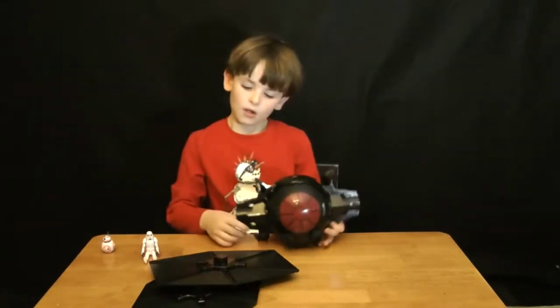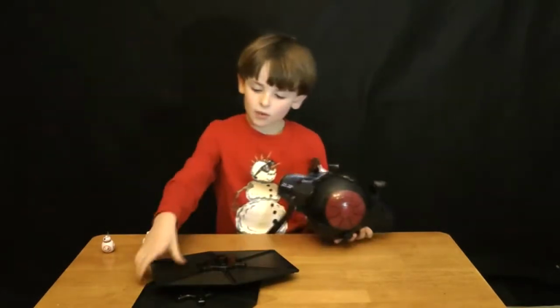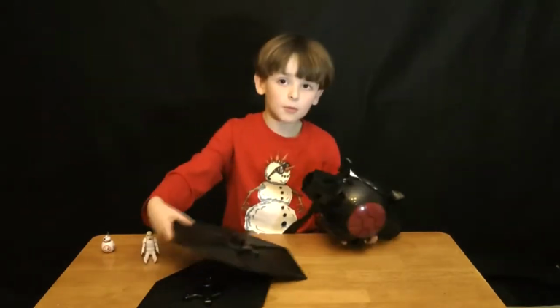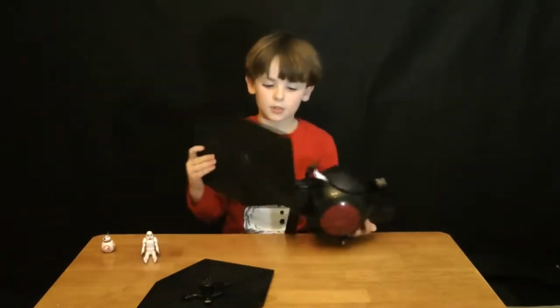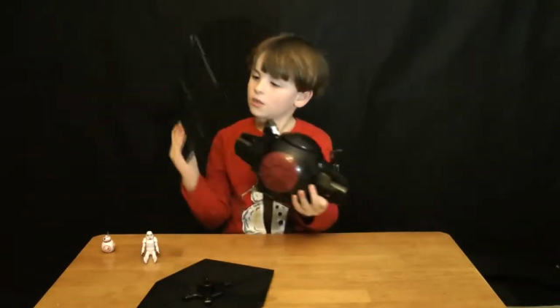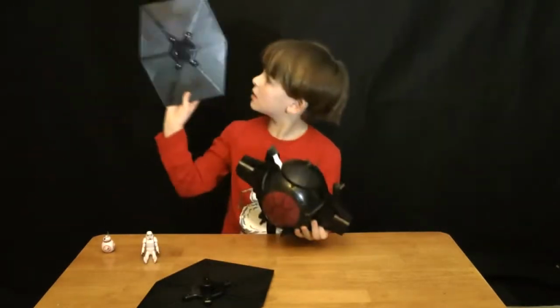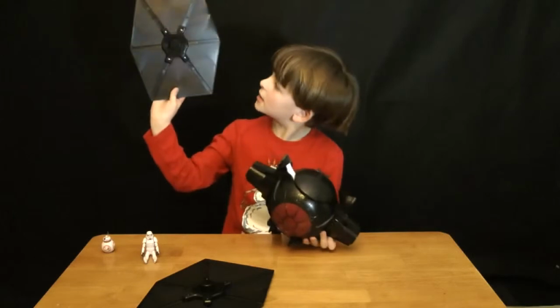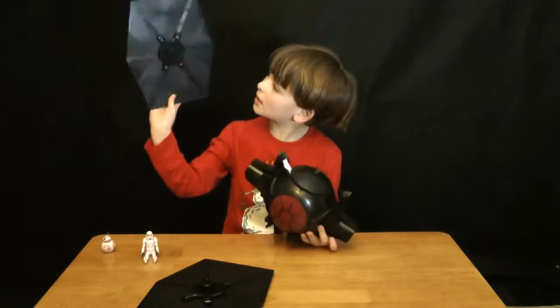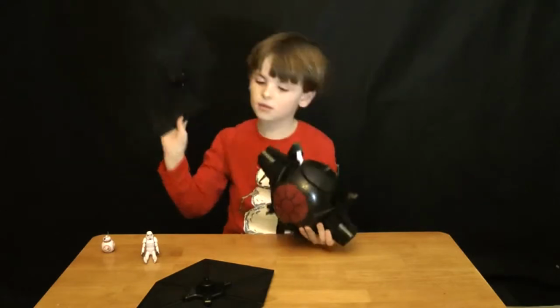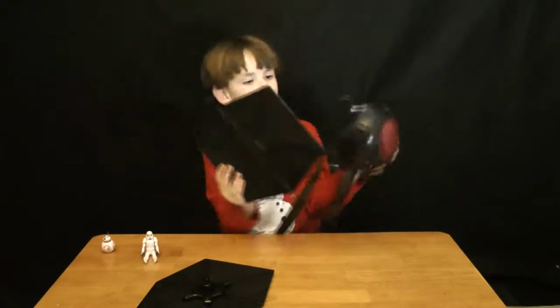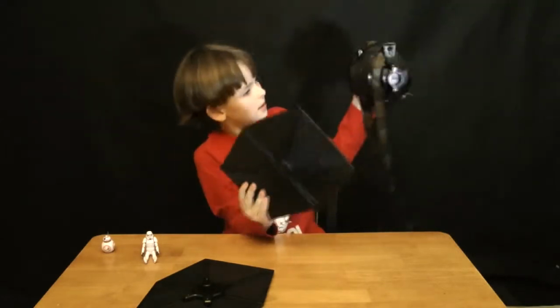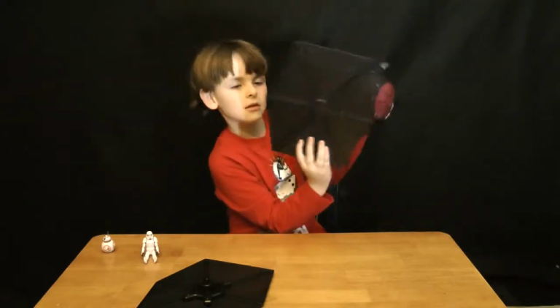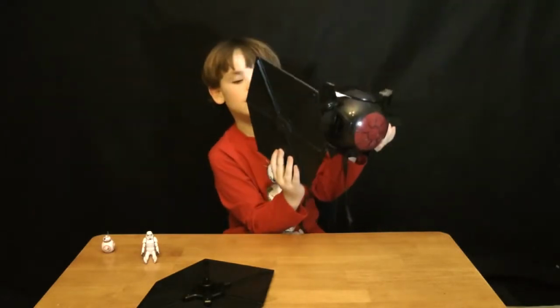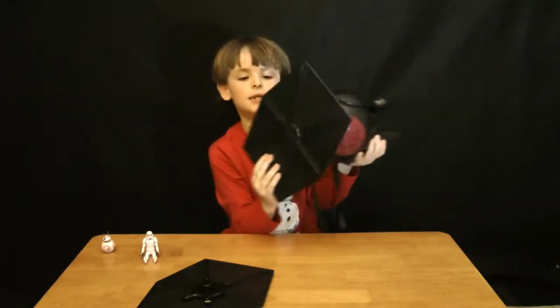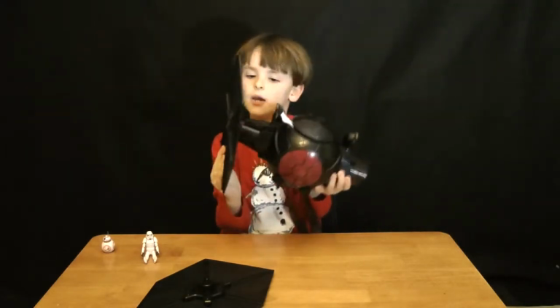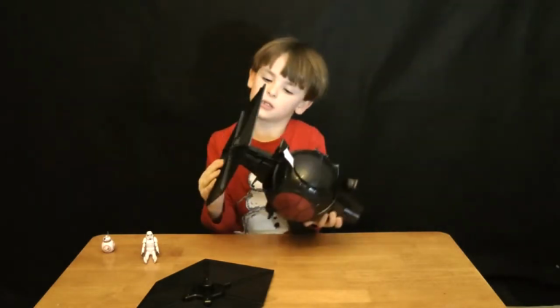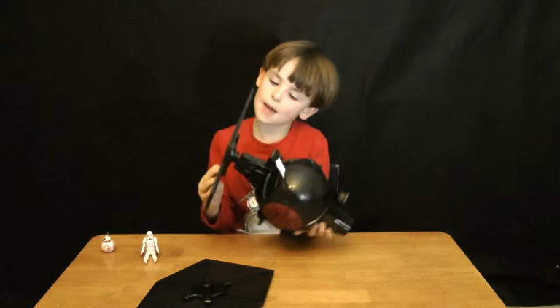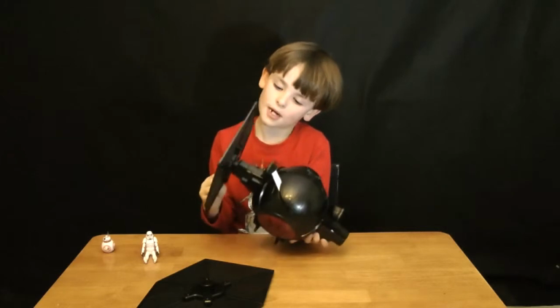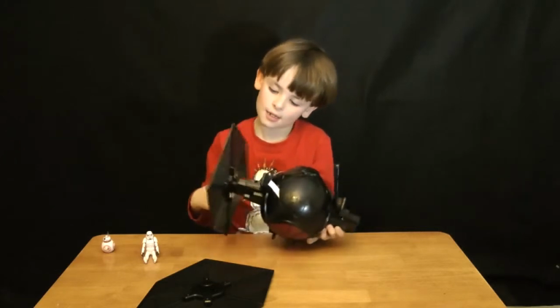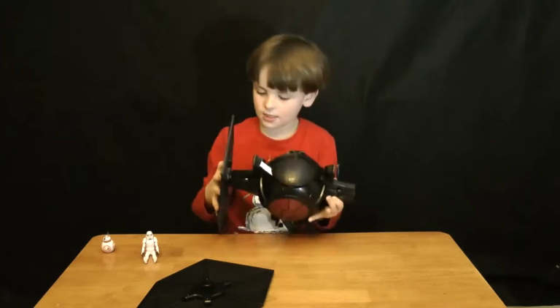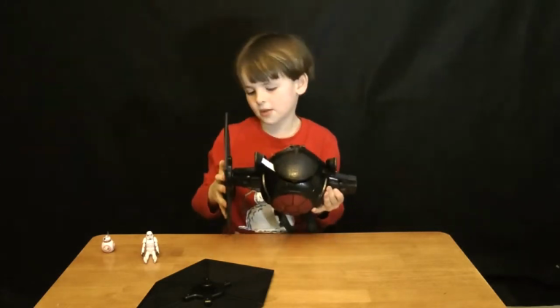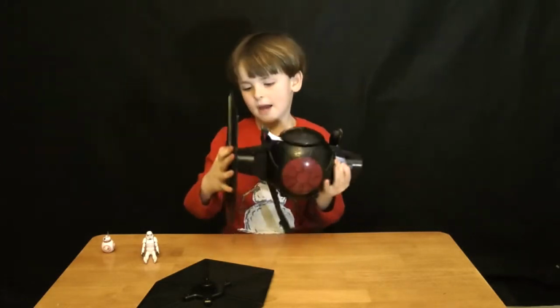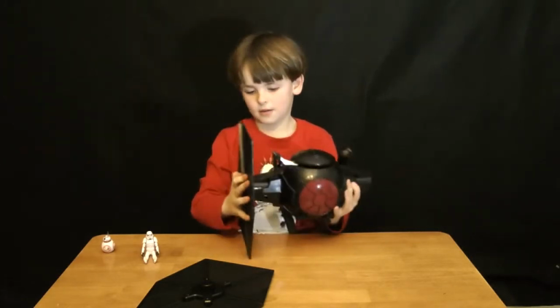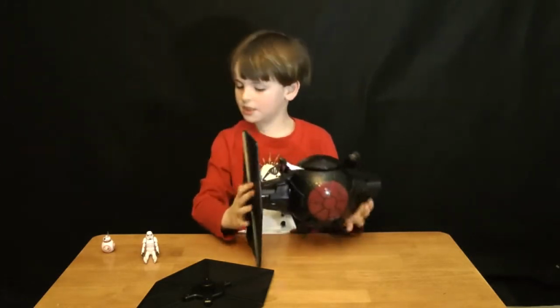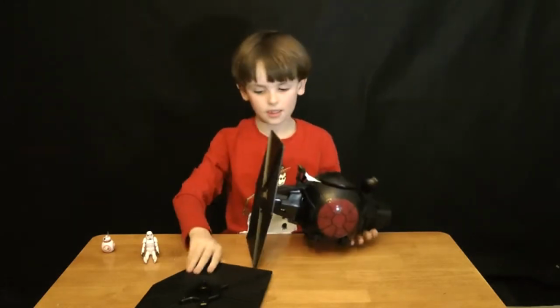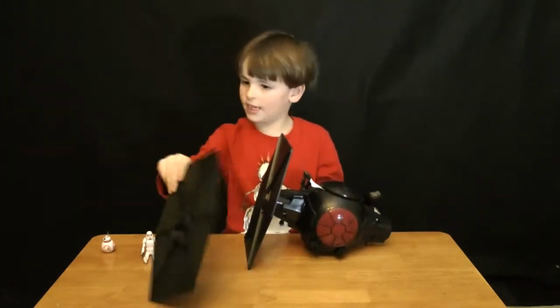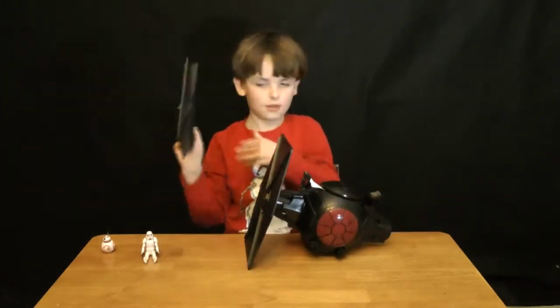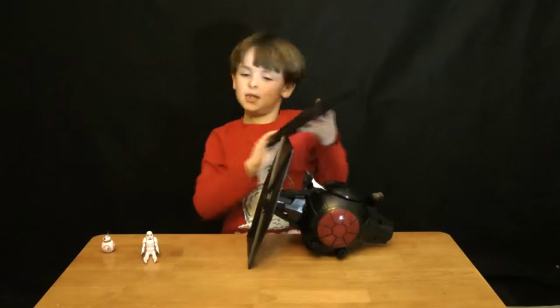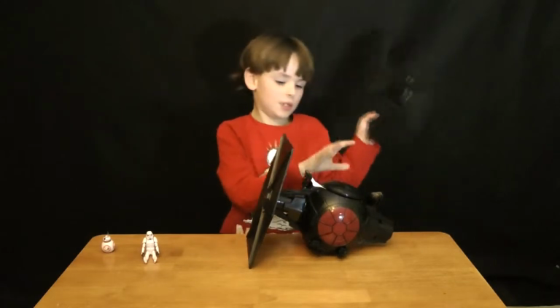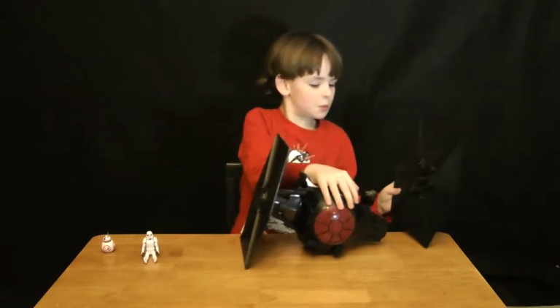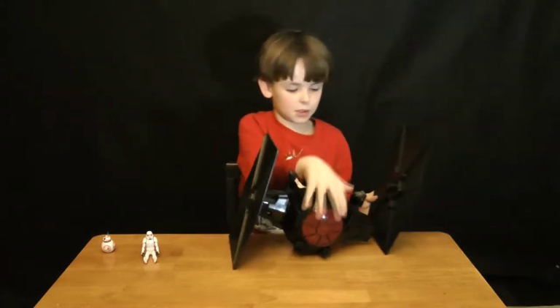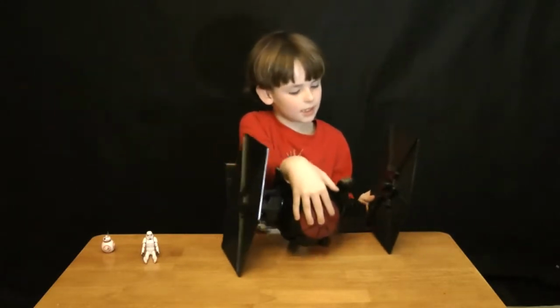Now it's time to put the wings back on. See that? This is how you put it — you snap it in there like that. Easy. Easy like easiness. So easy.